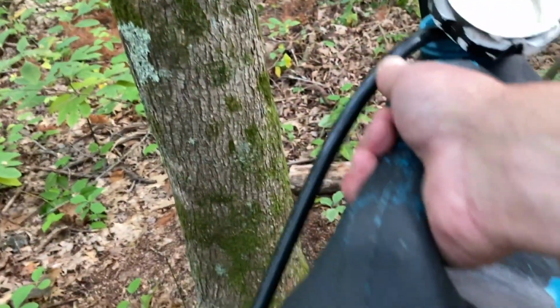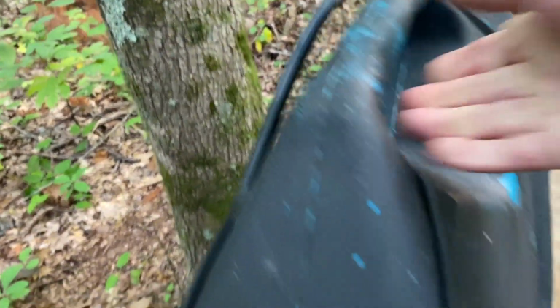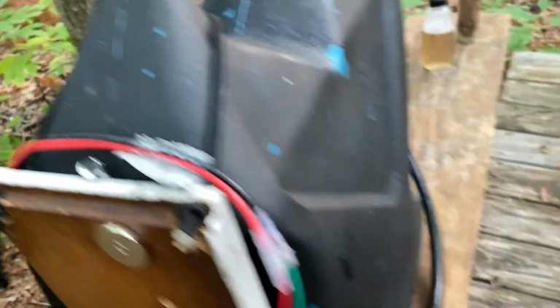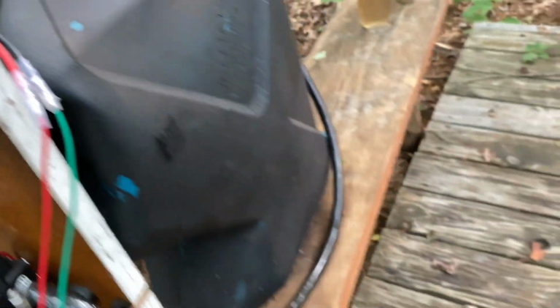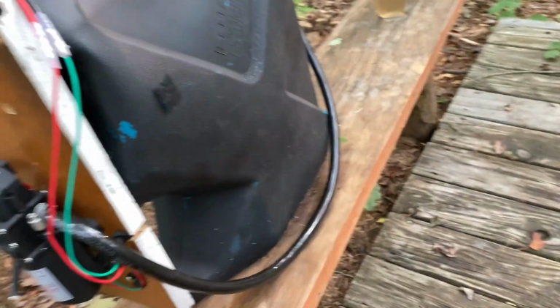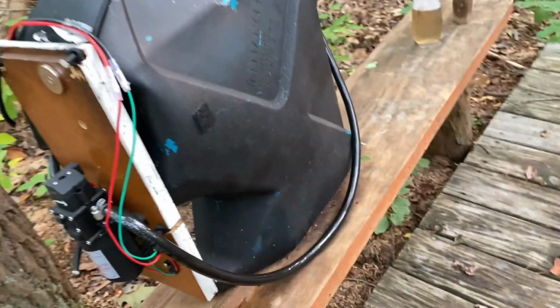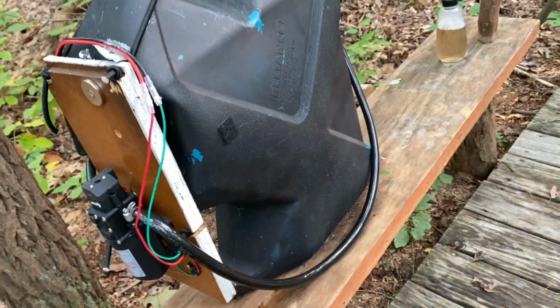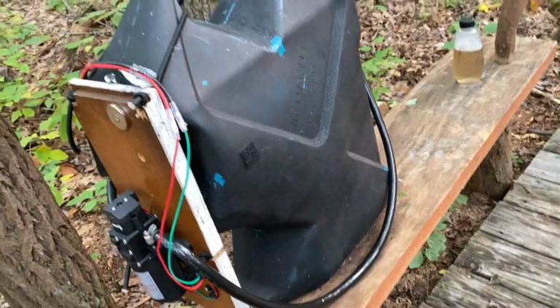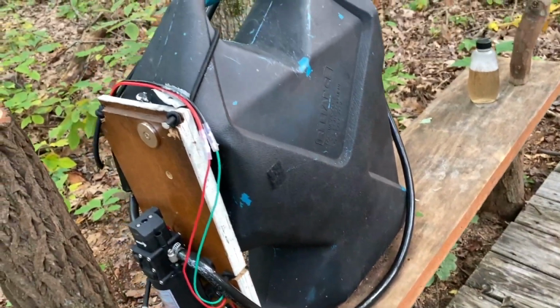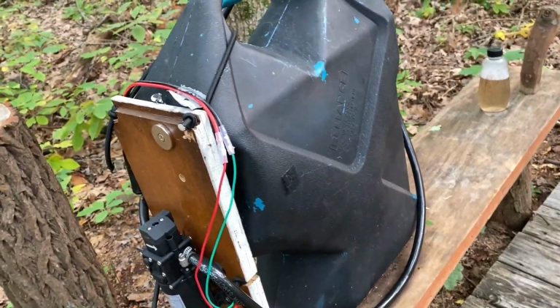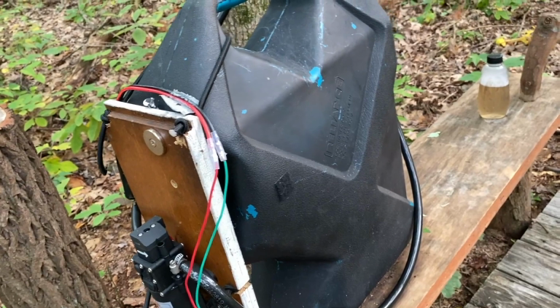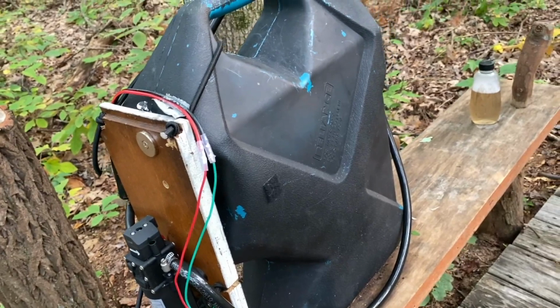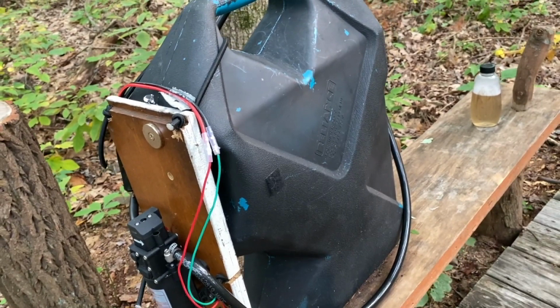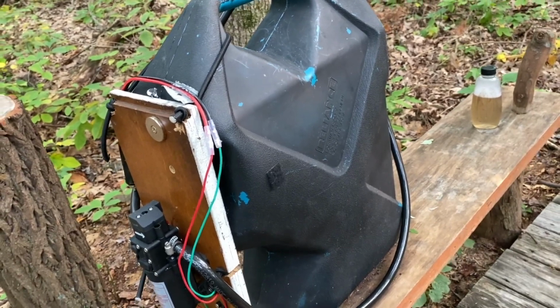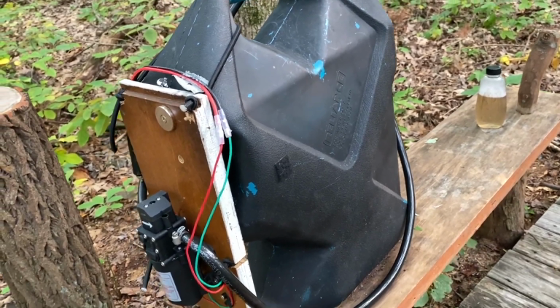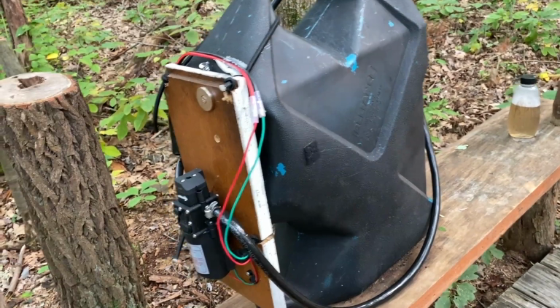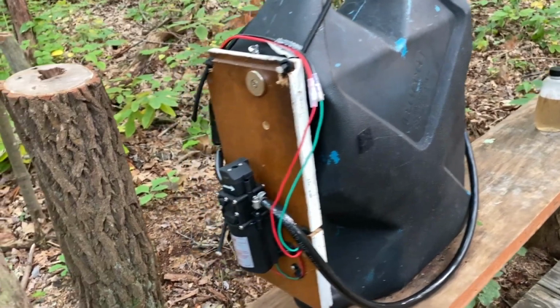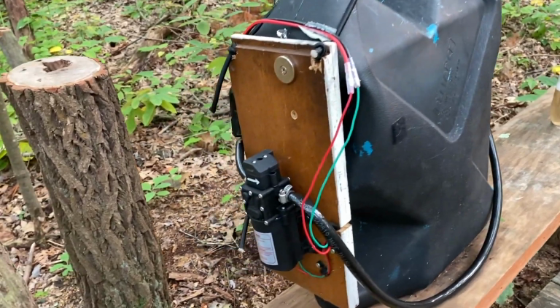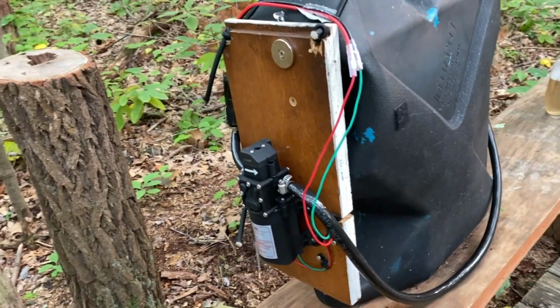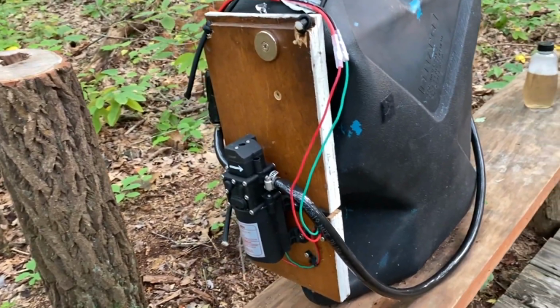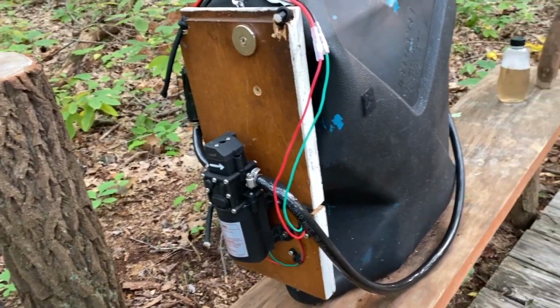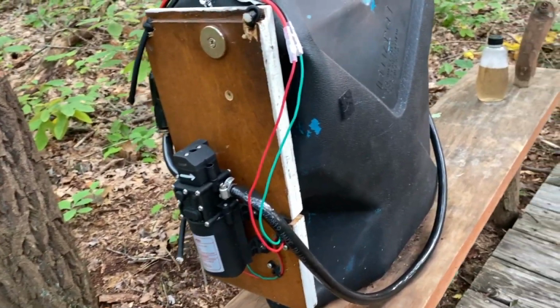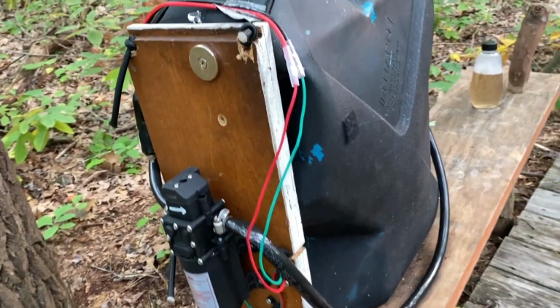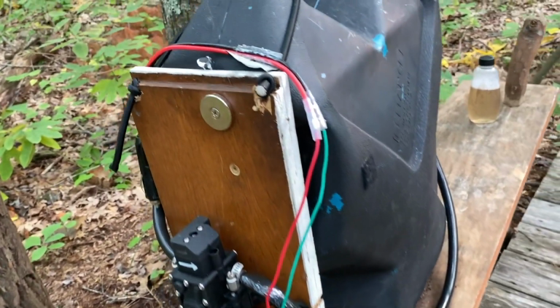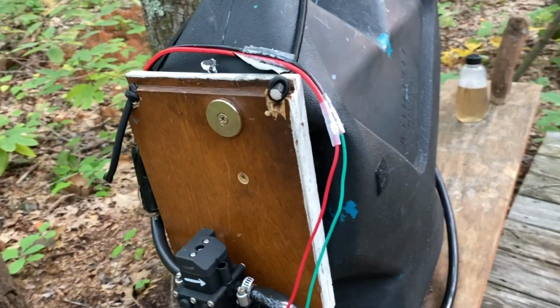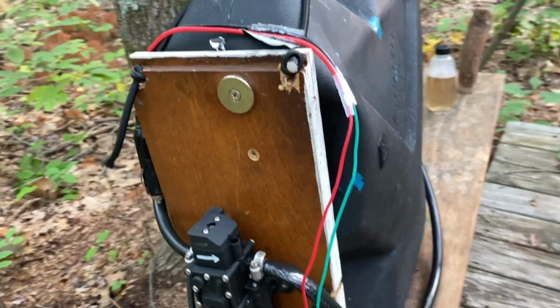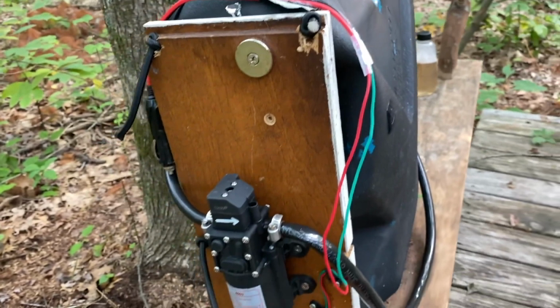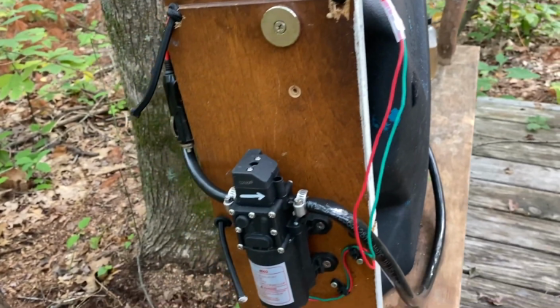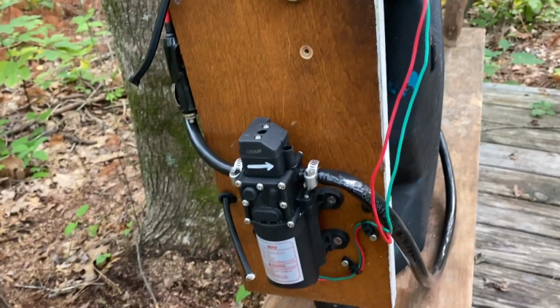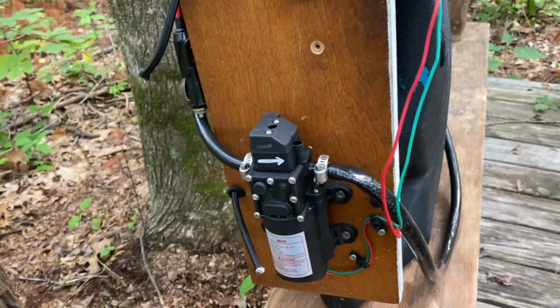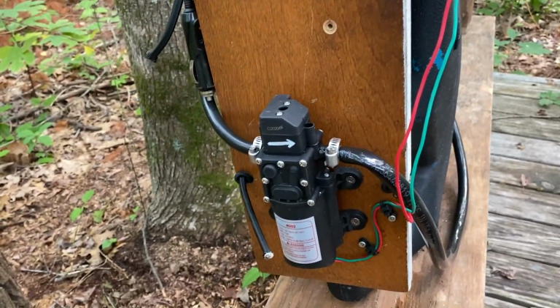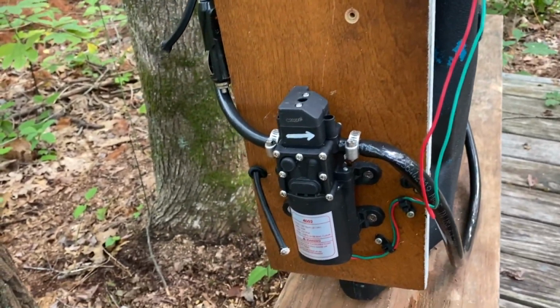It's a six-gallon jug. It's painted black so the sun can't get to it, because the water gets algae growing in there if you don't have it painted or covered or something like that — so the sun can't get to it.